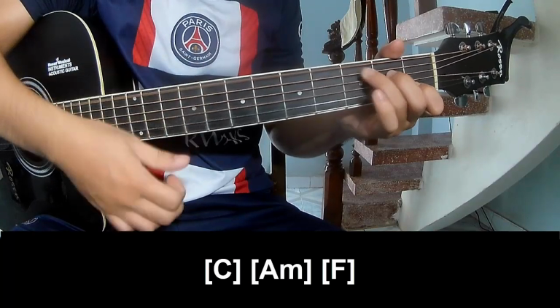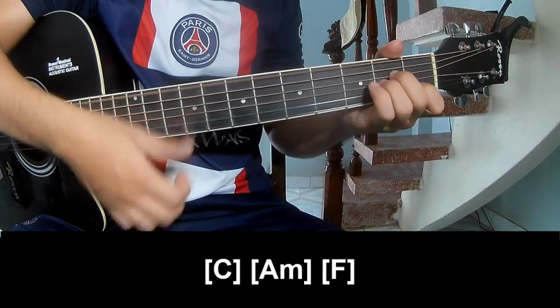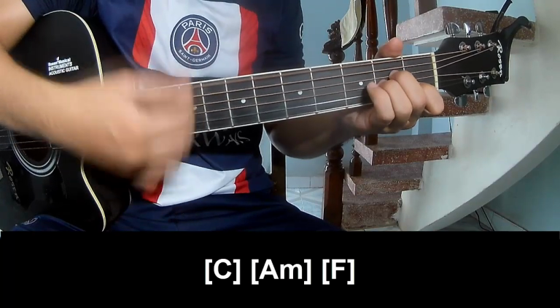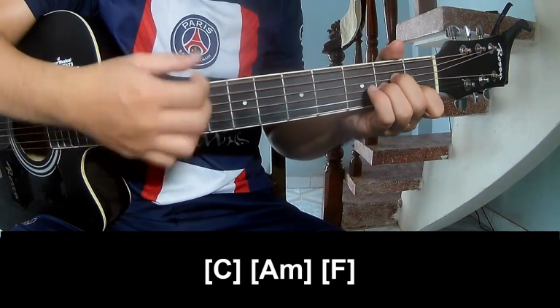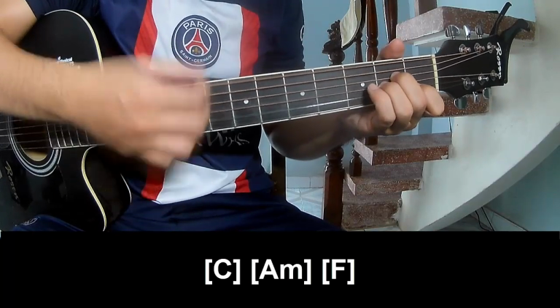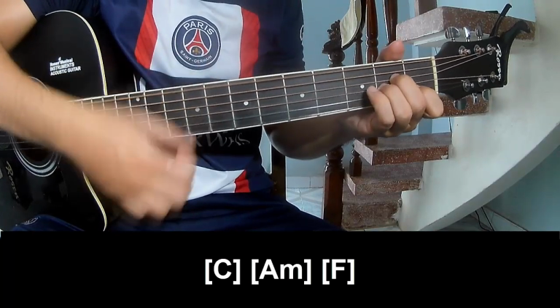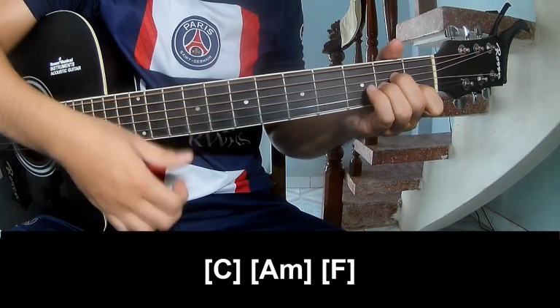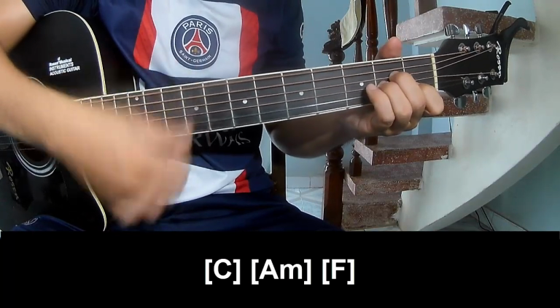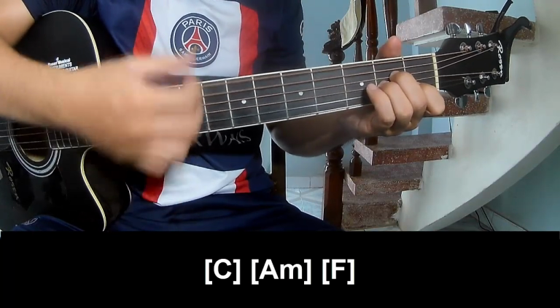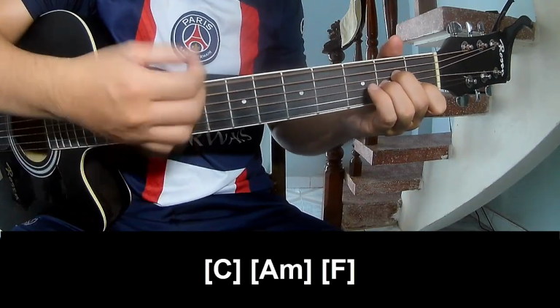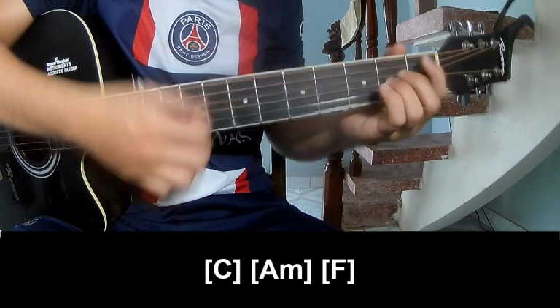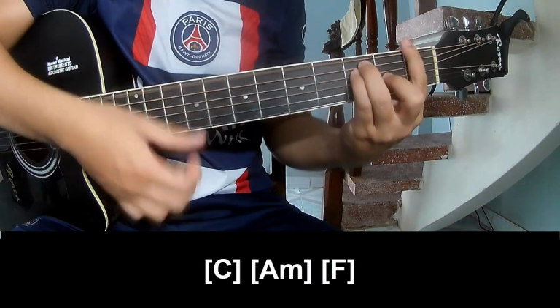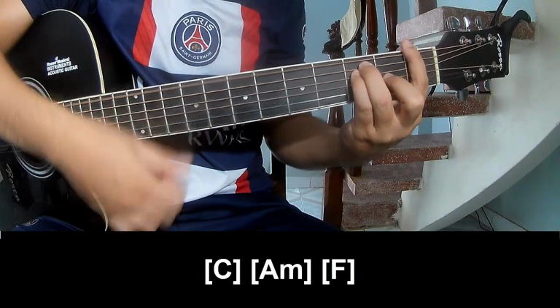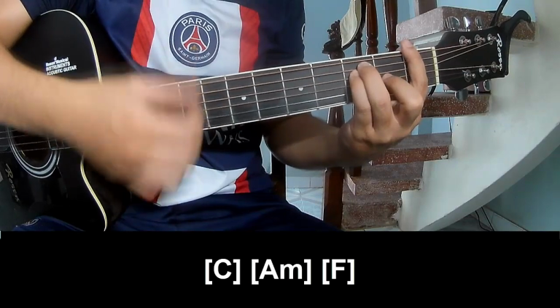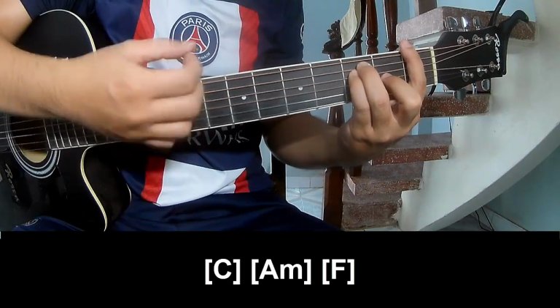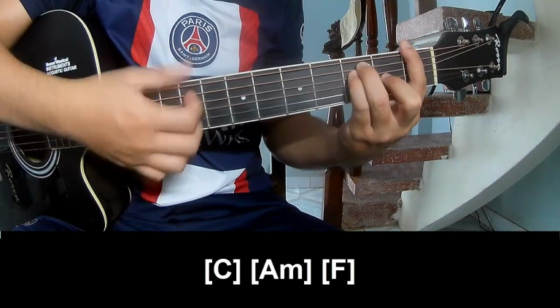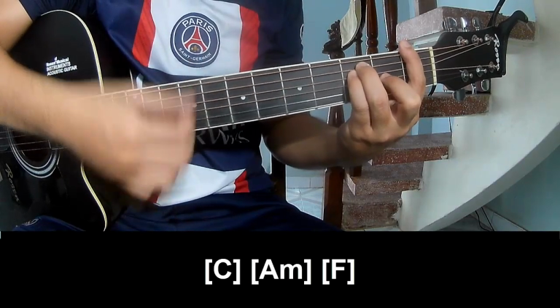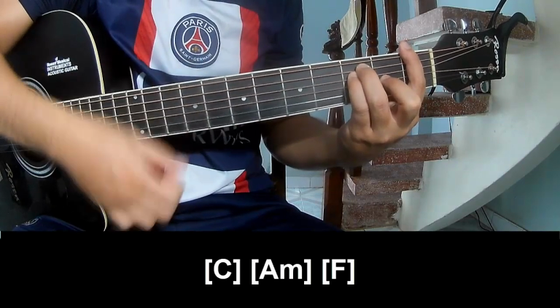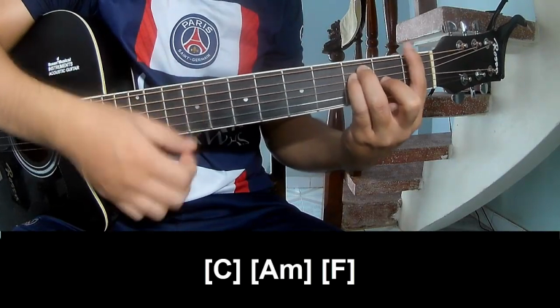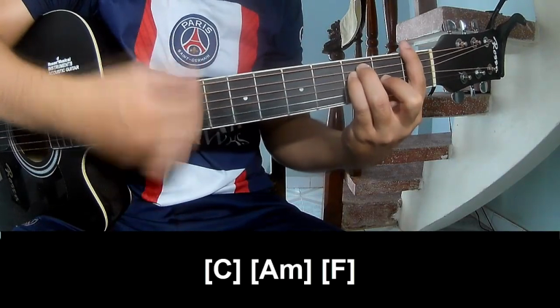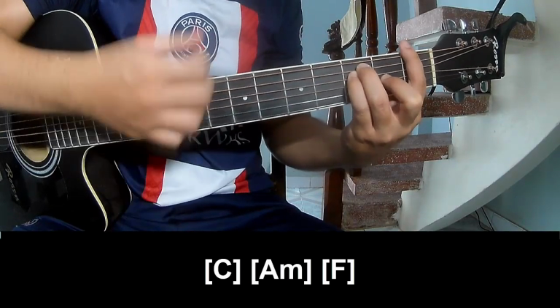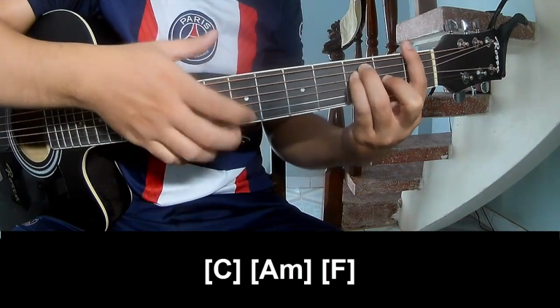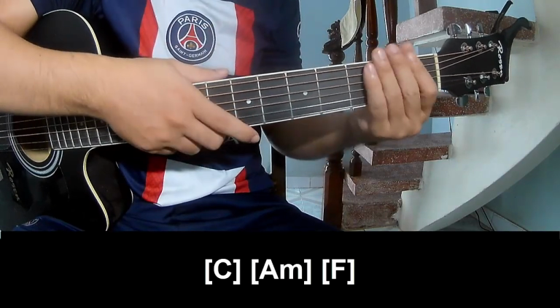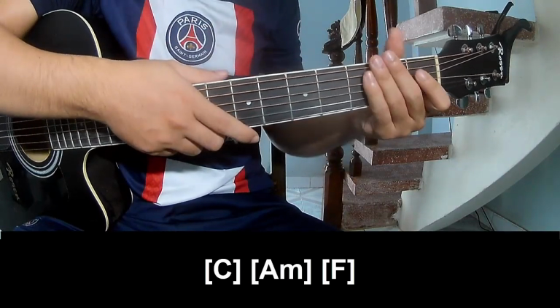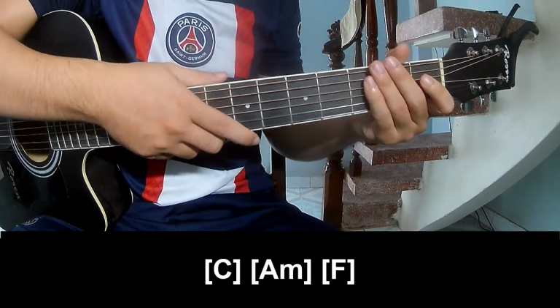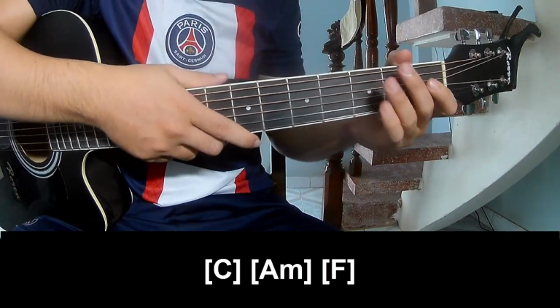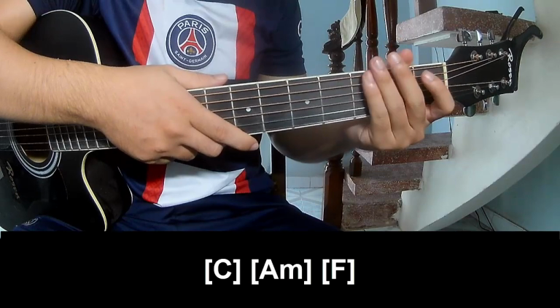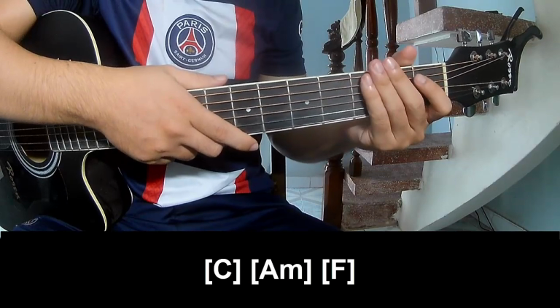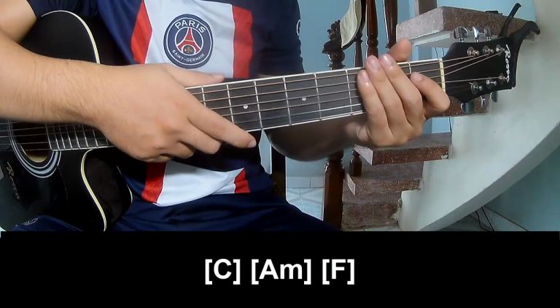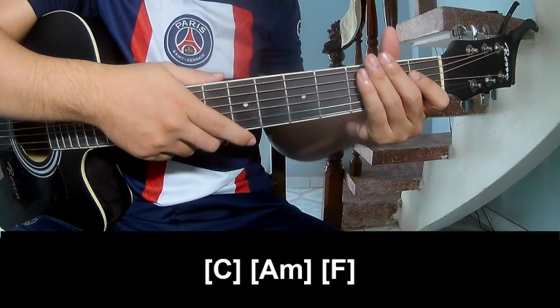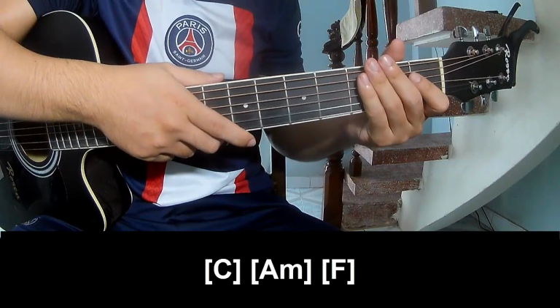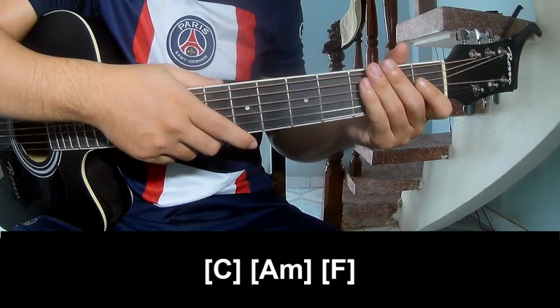A, F. And F. The strumming pattern is the same way for the verse. Thank you for watching and see you again.